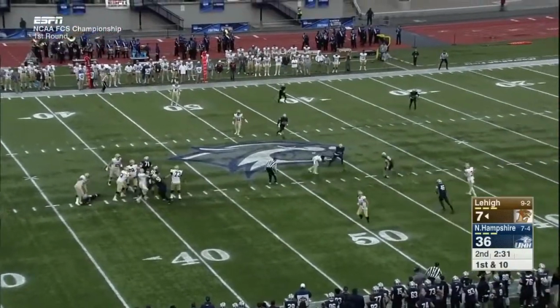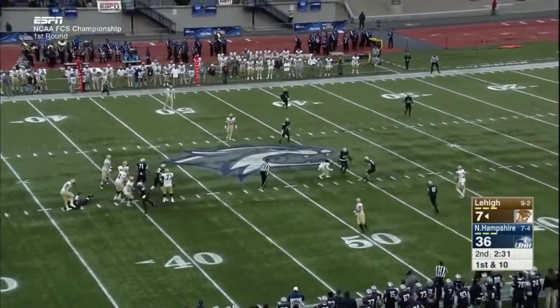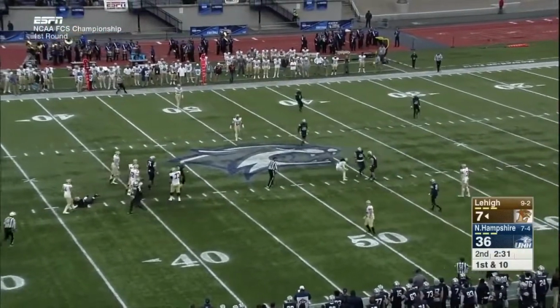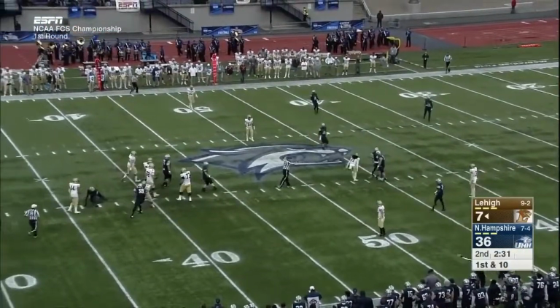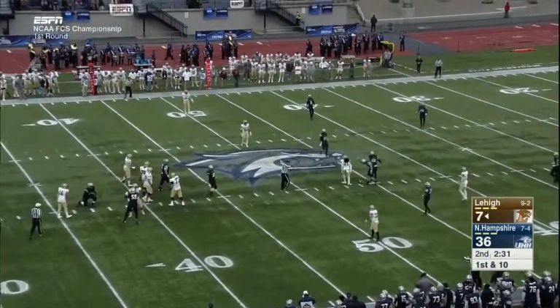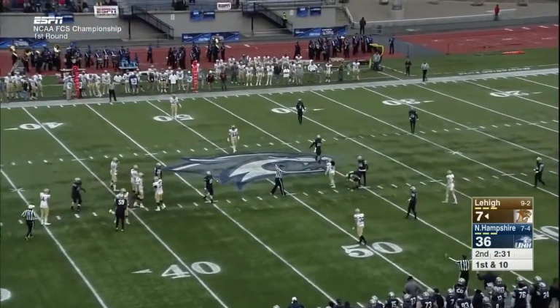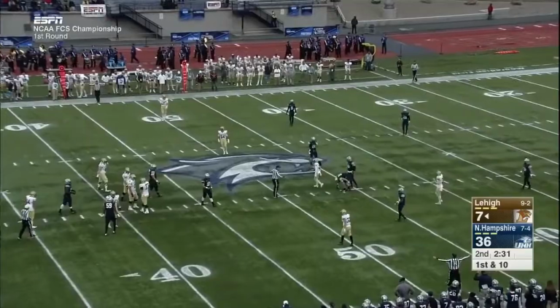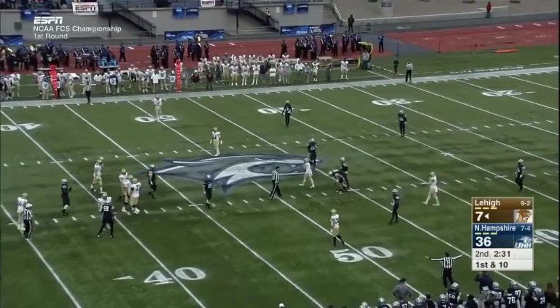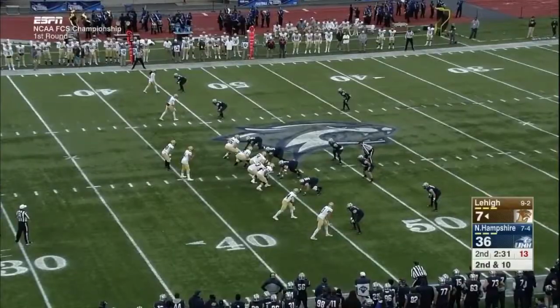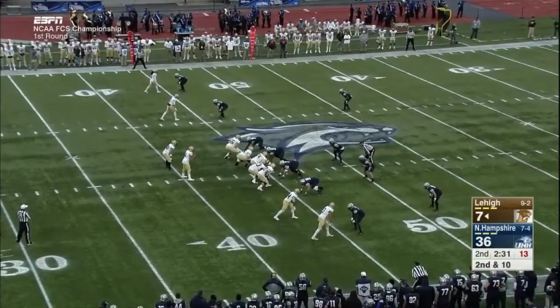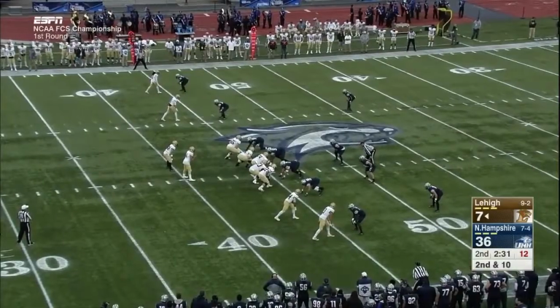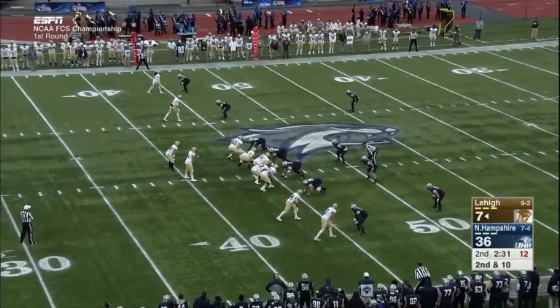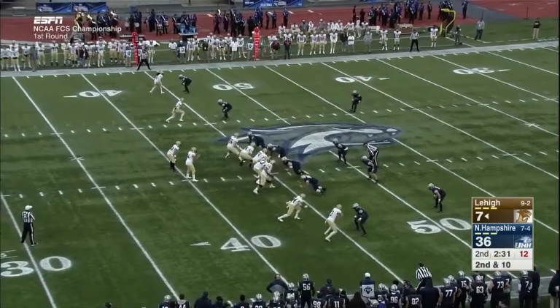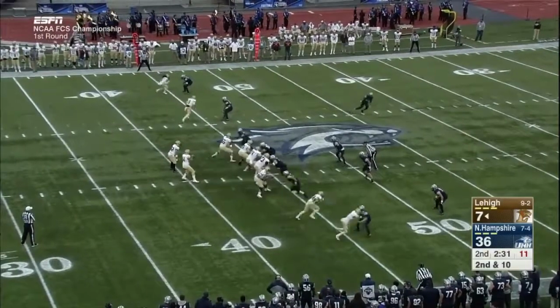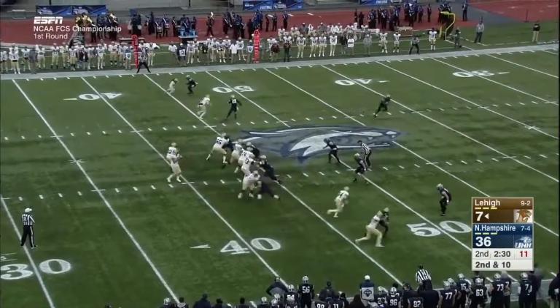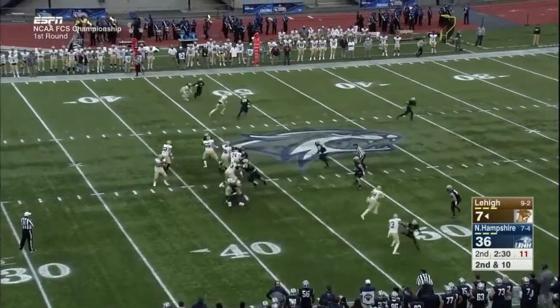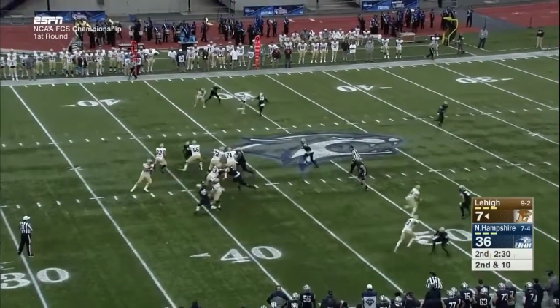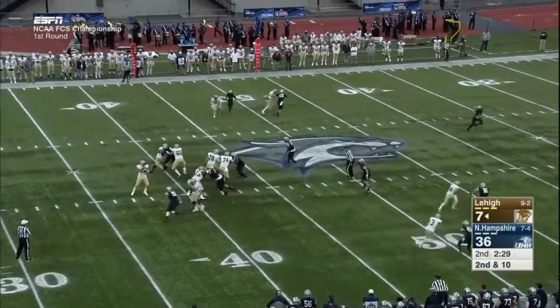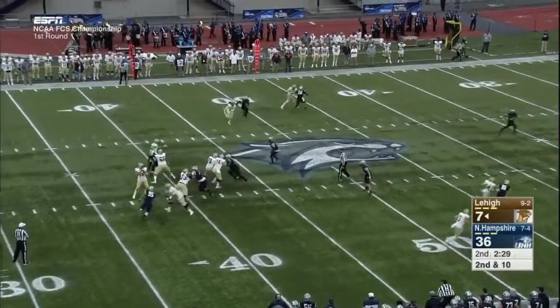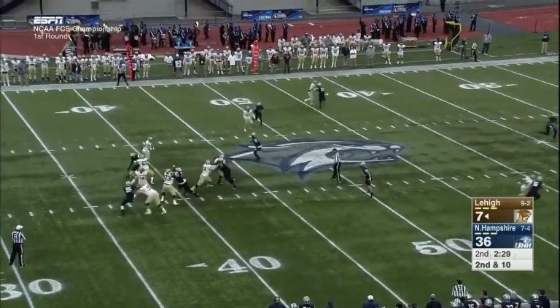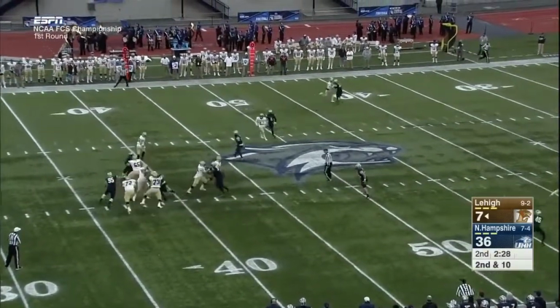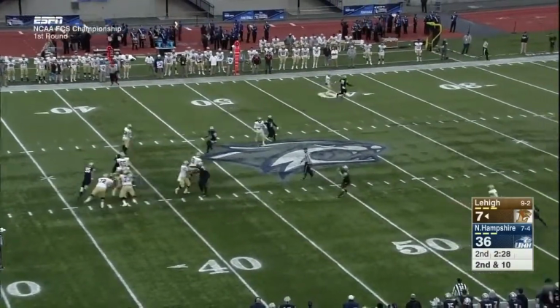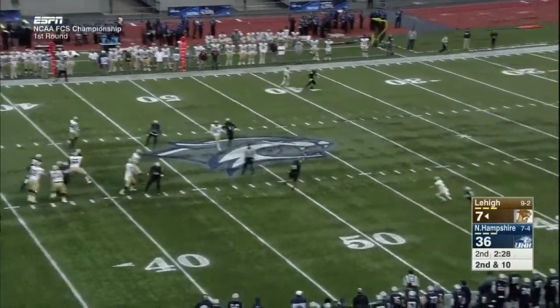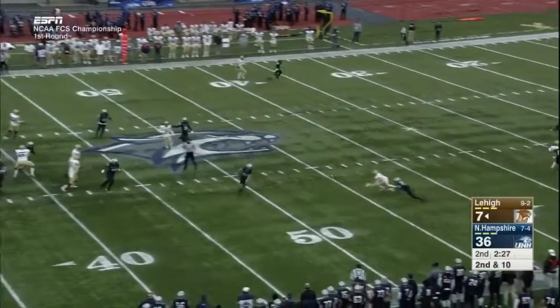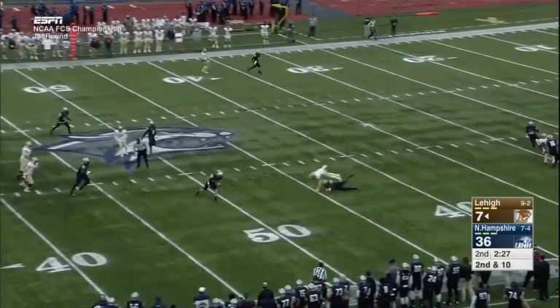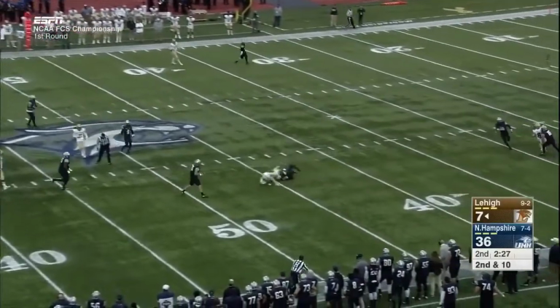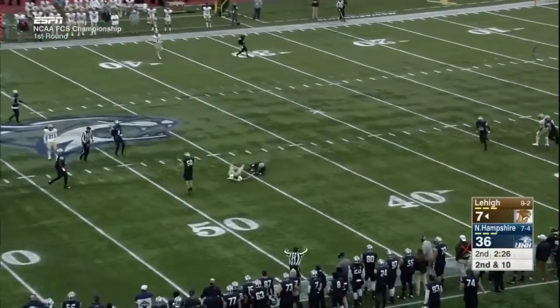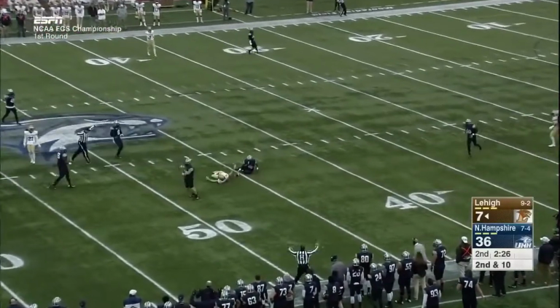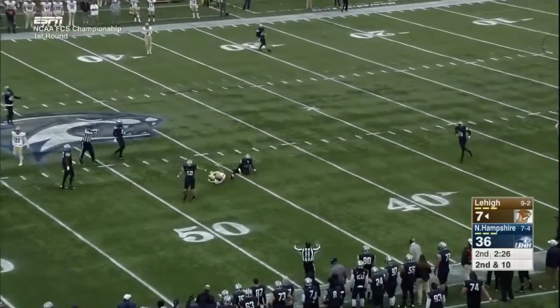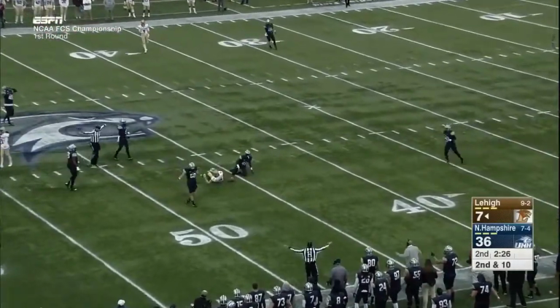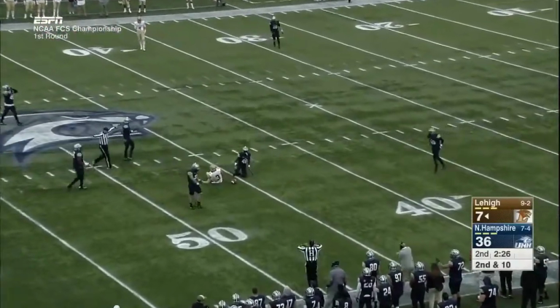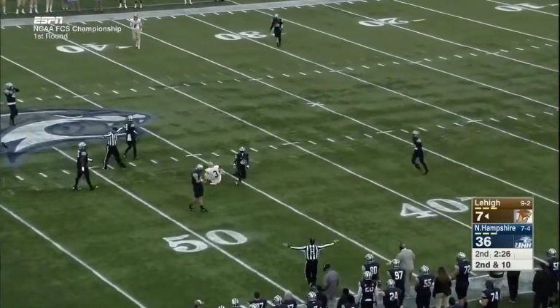Across the middle — incomplete. On second down, Mays throws and the ball is thrown behind Pelletier.